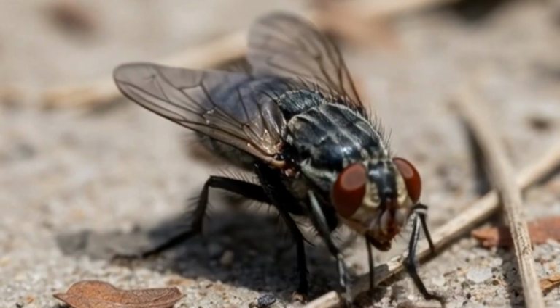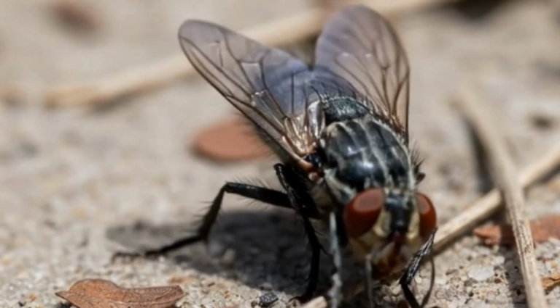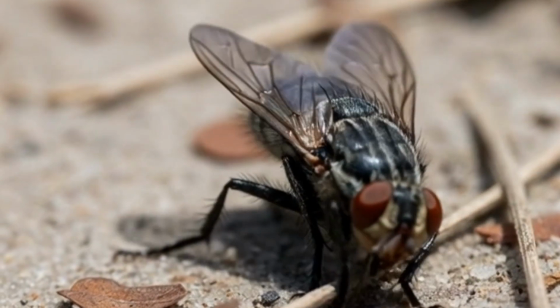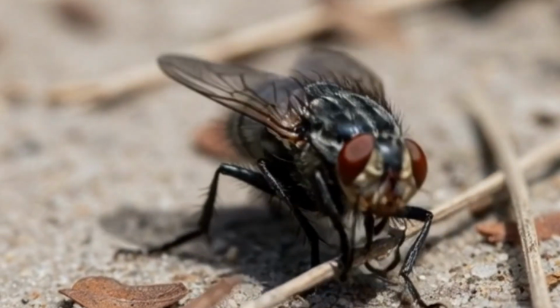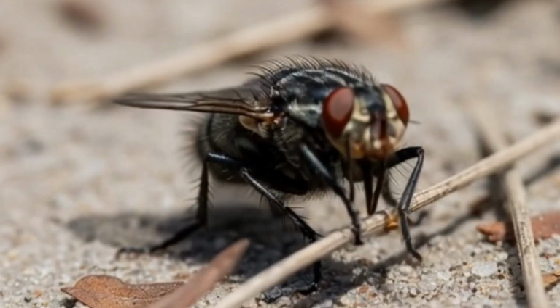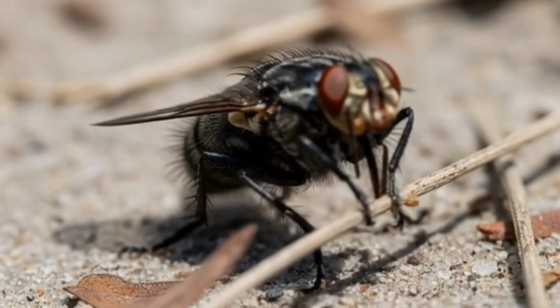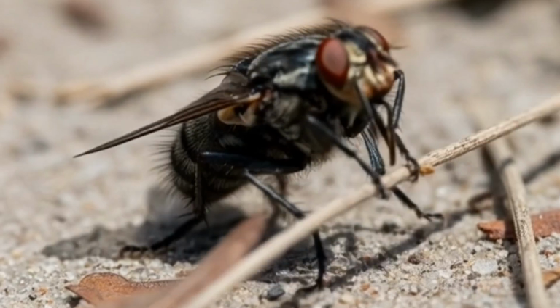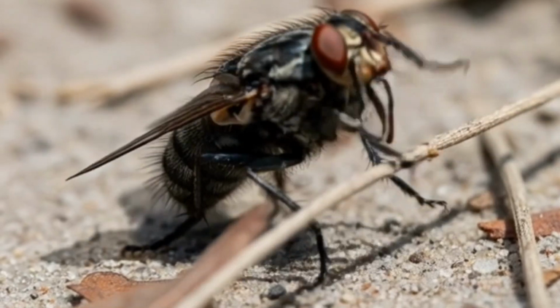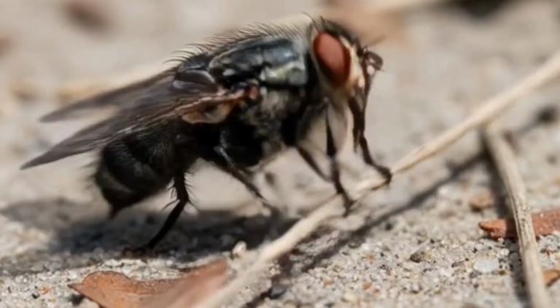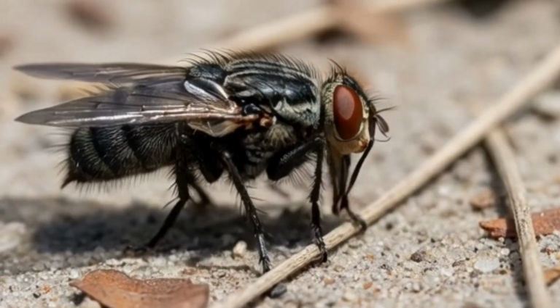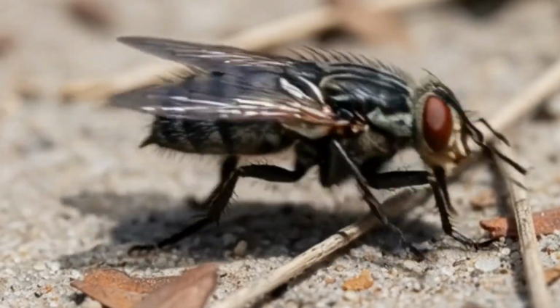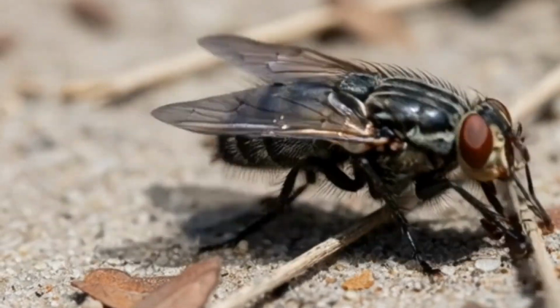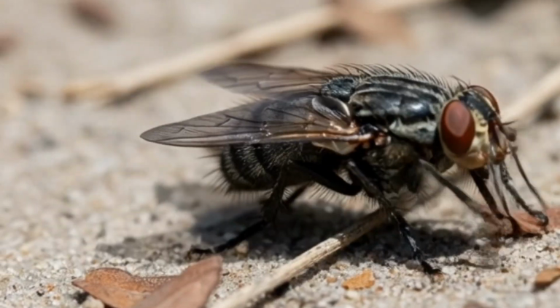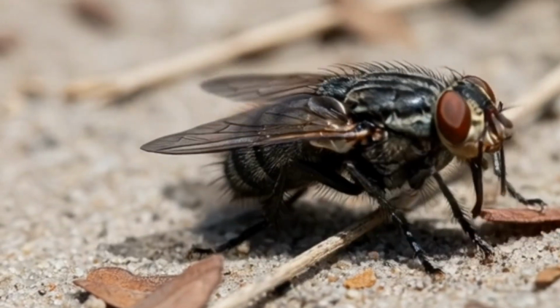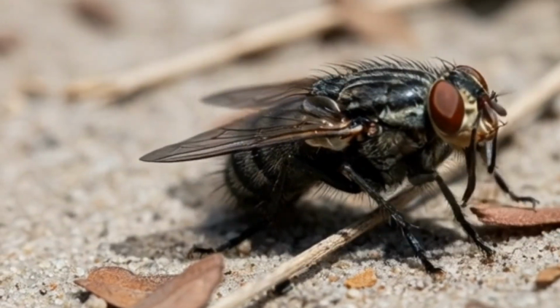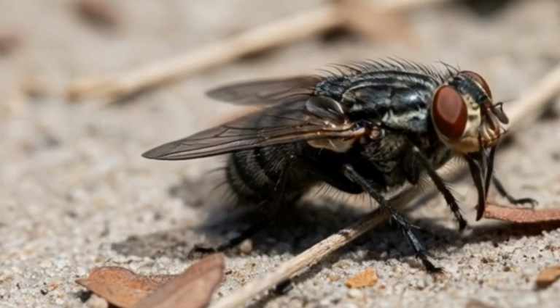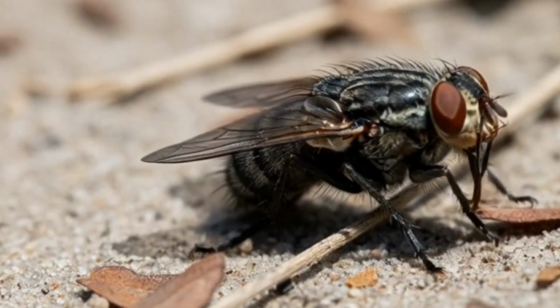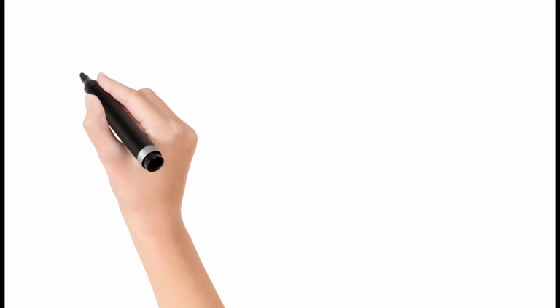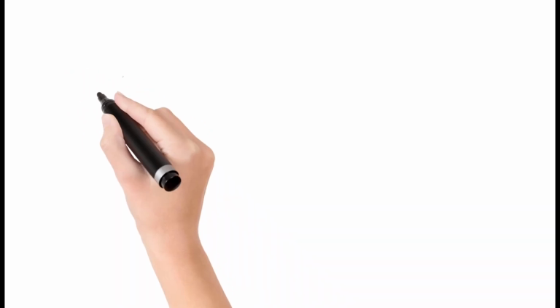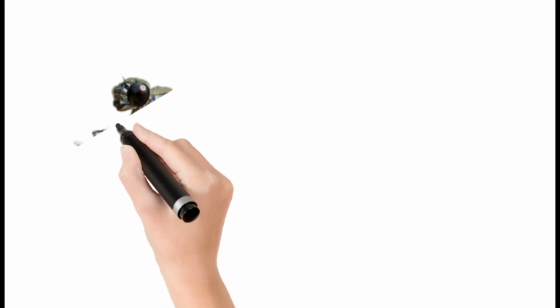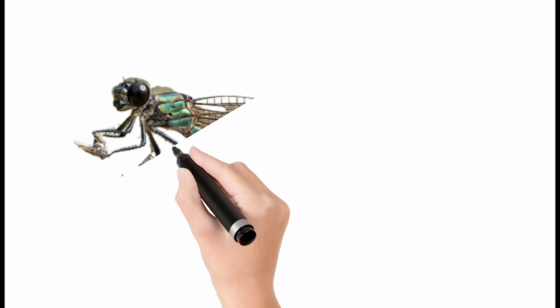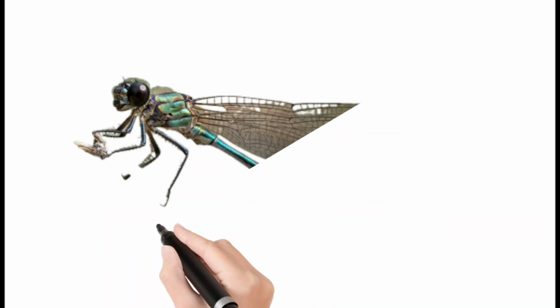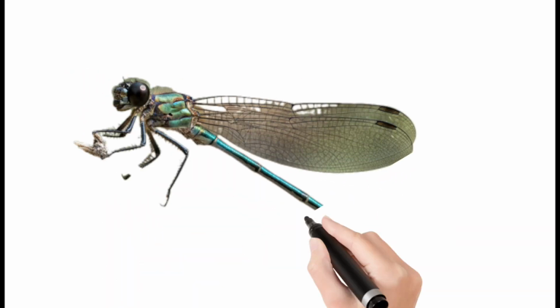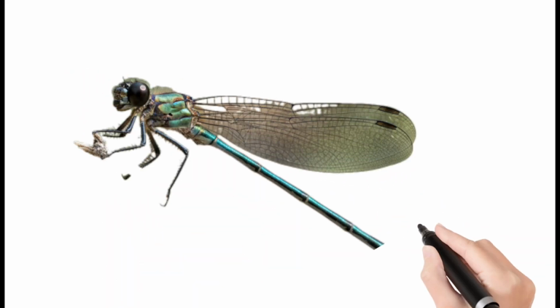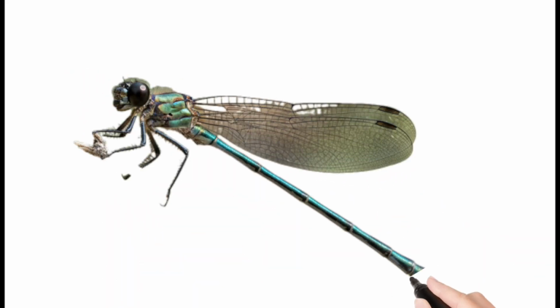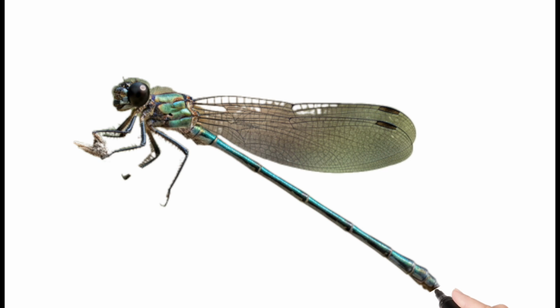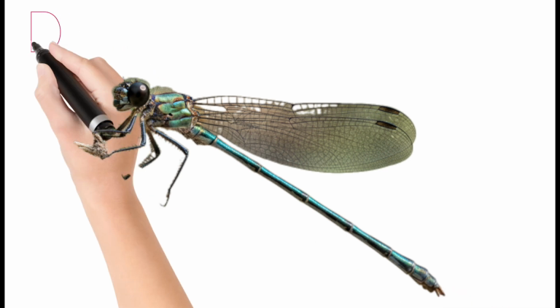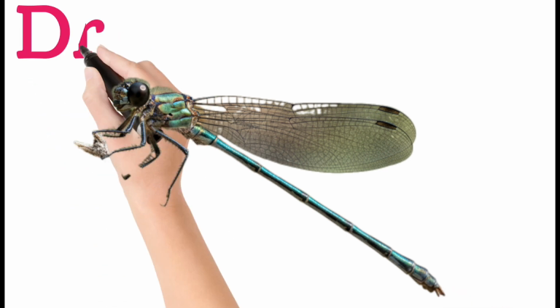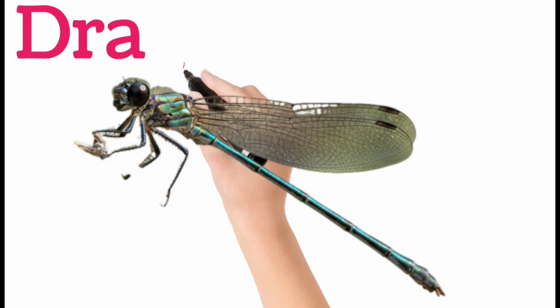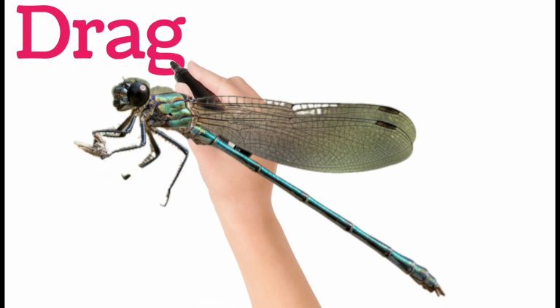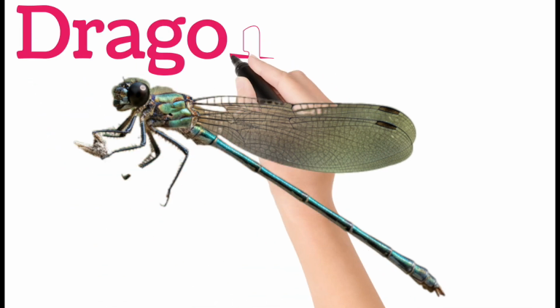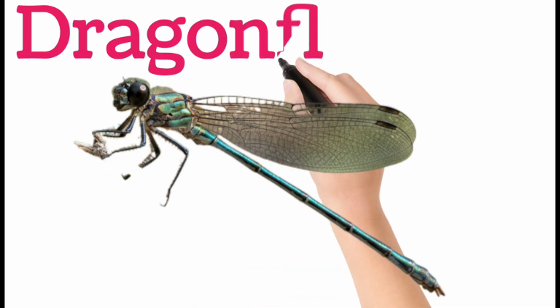Next, house fly. House flies live near humans and feed on waste. They have two wings and large compound eyes. Flies can spread germs easily. They are very common worldwide.